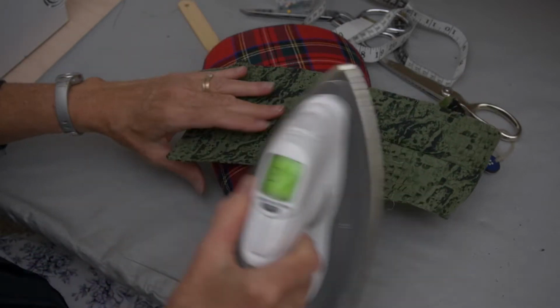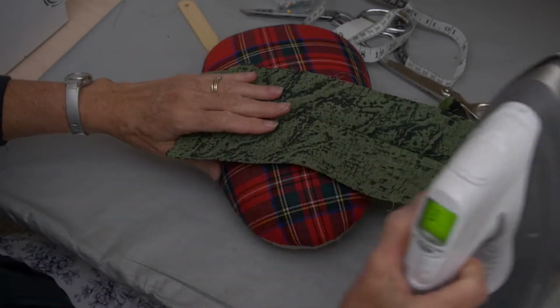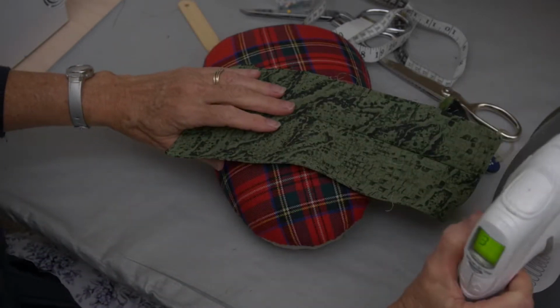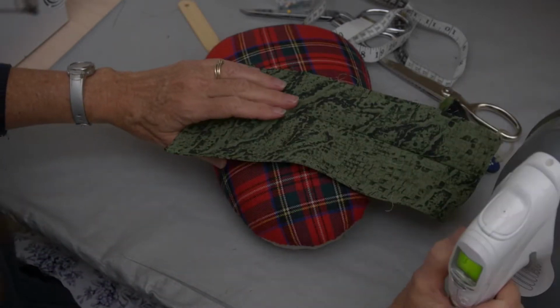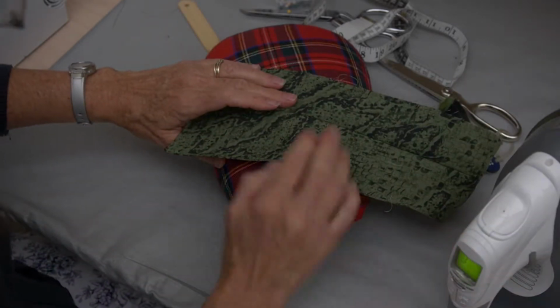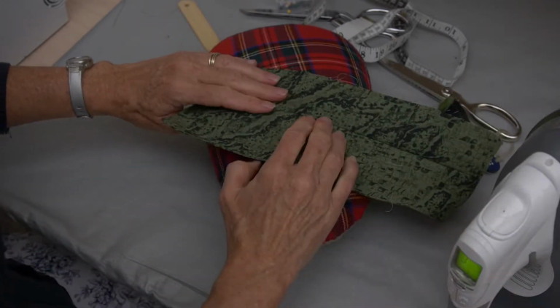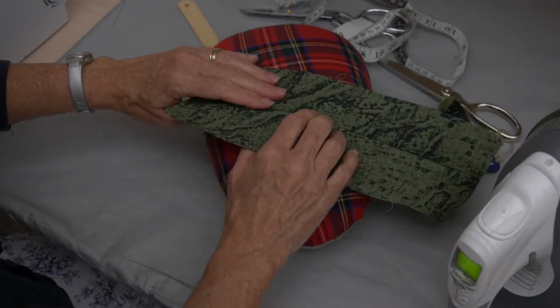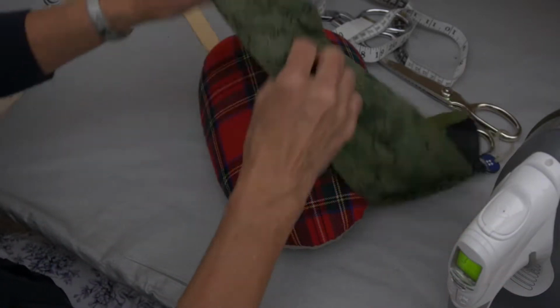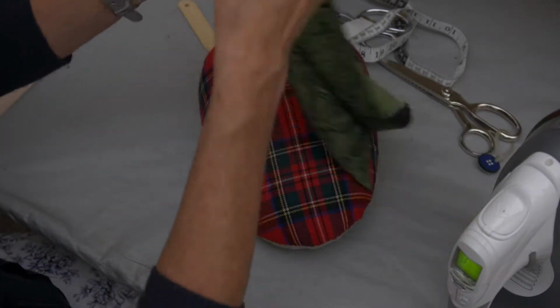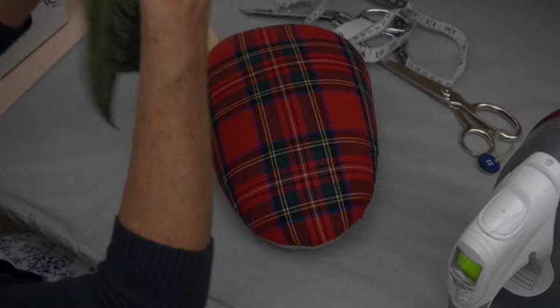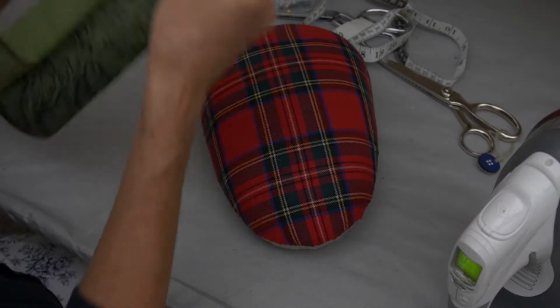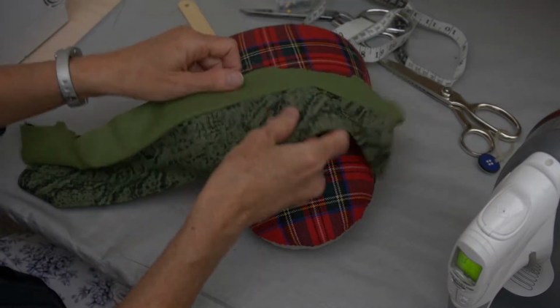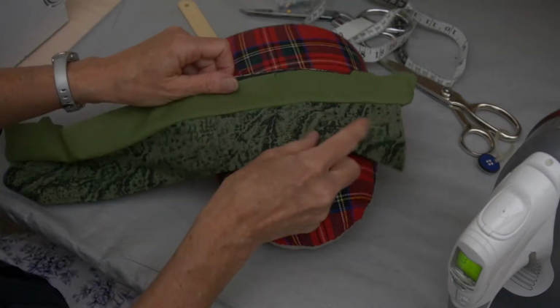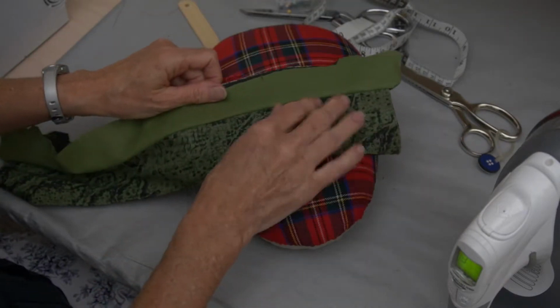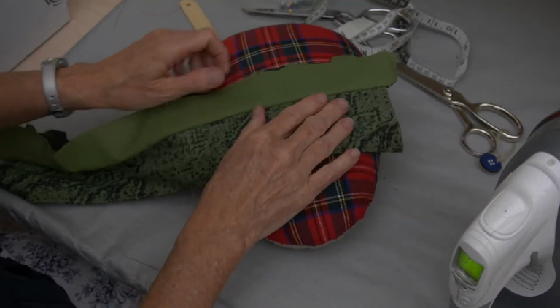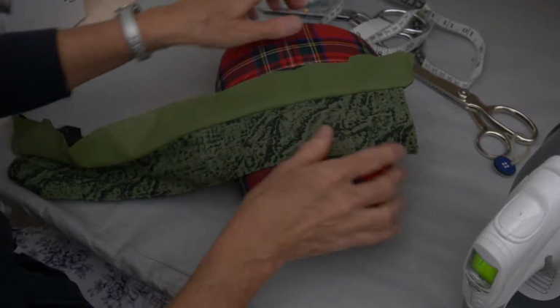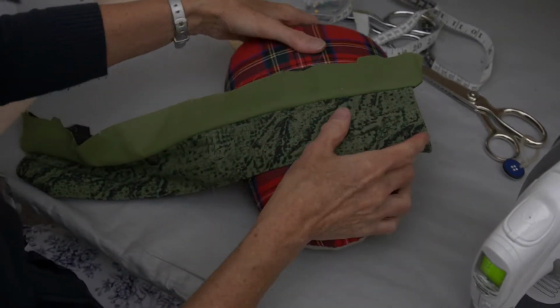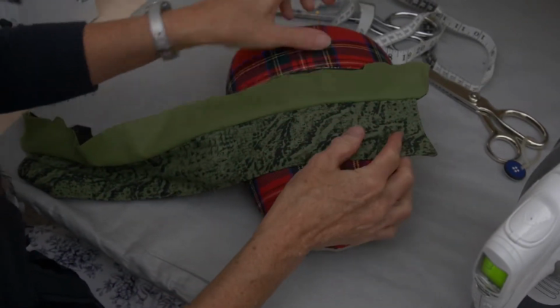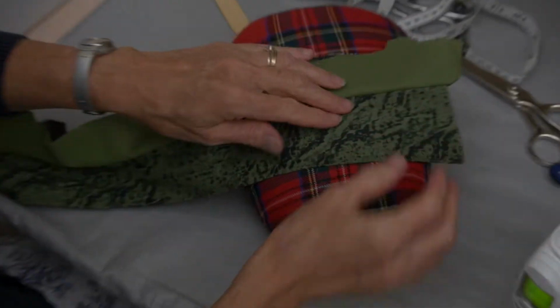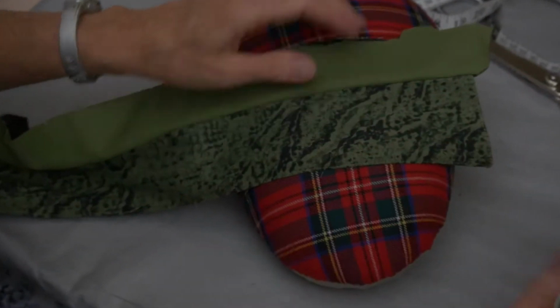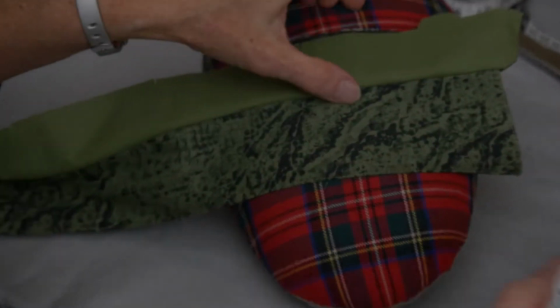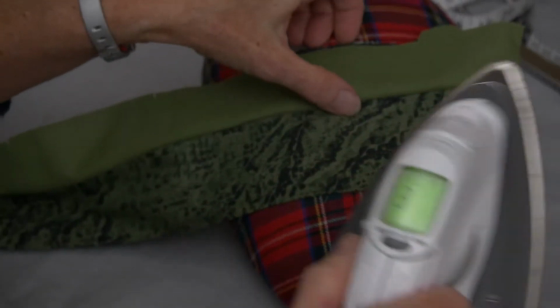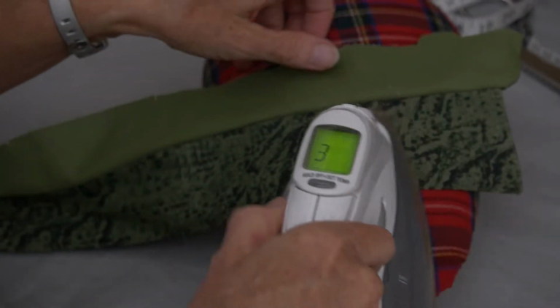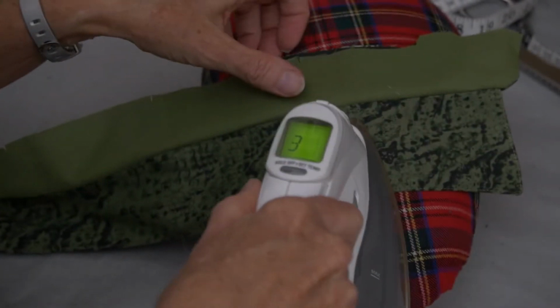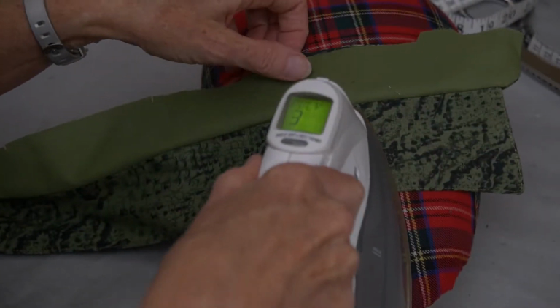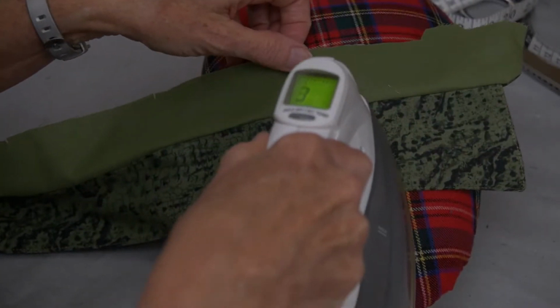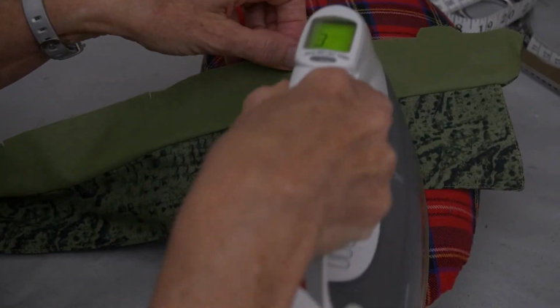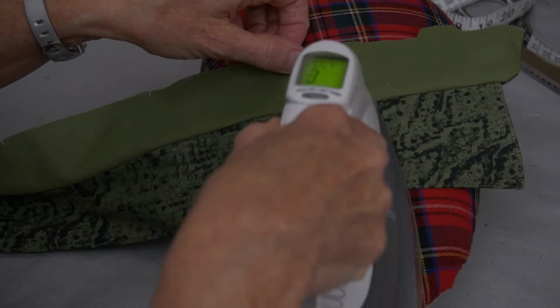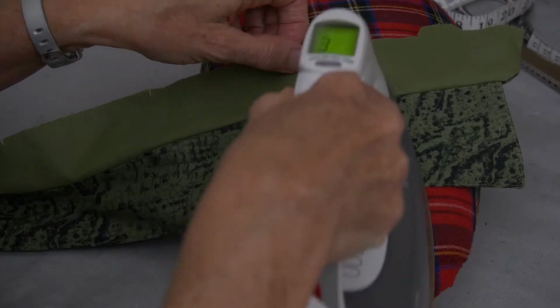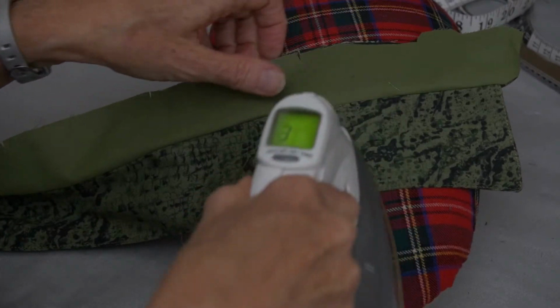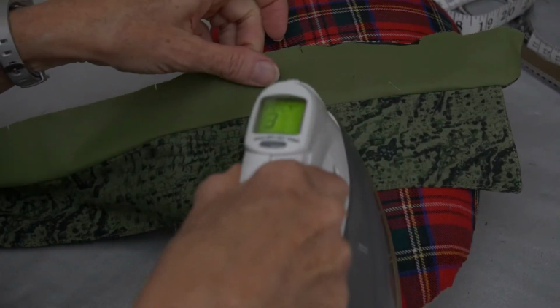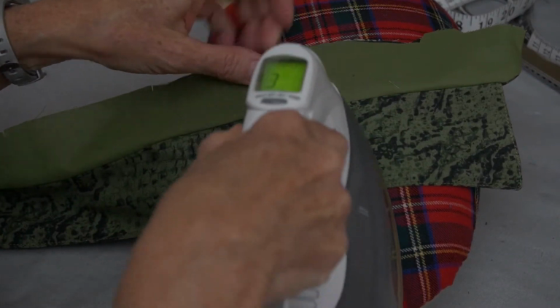Now, because I want that edge to be defined on both sides, I'm actually going to flip this over and do the same thing on the back side with the color band facing.